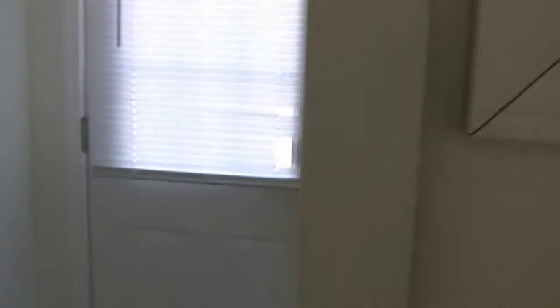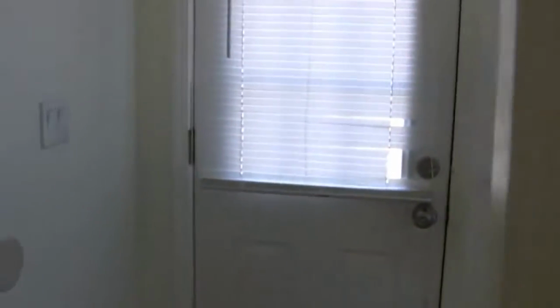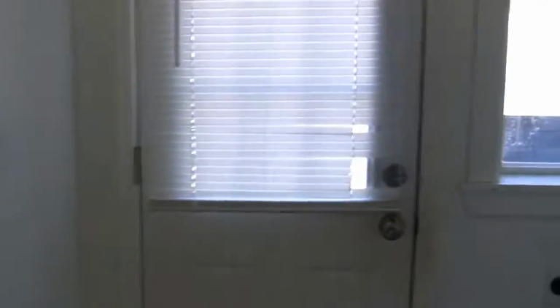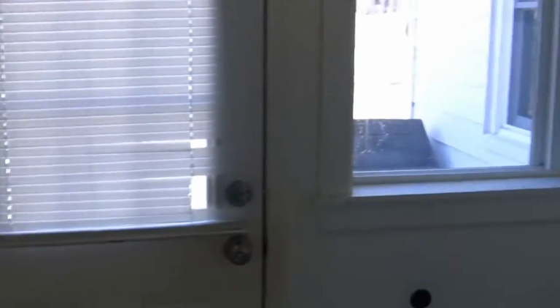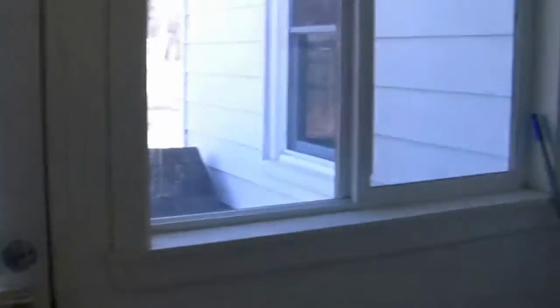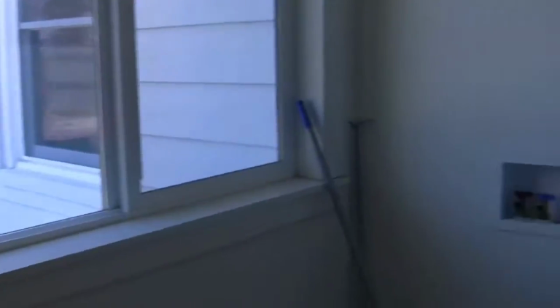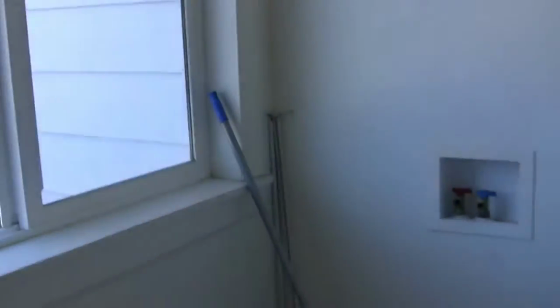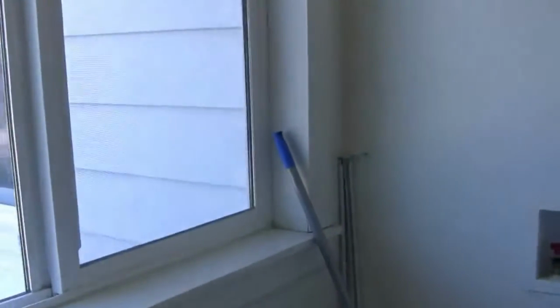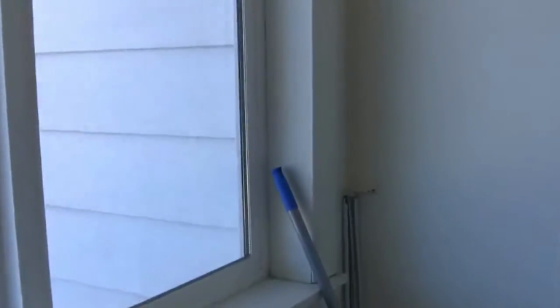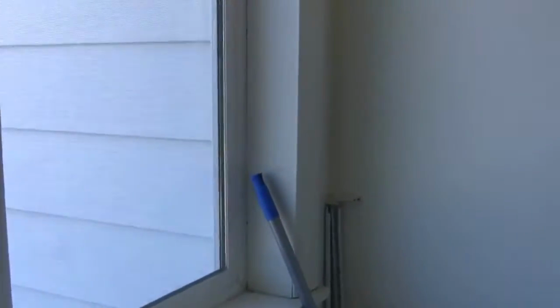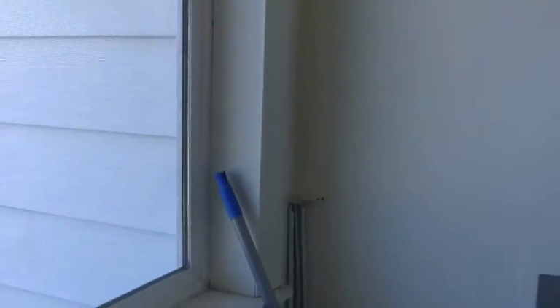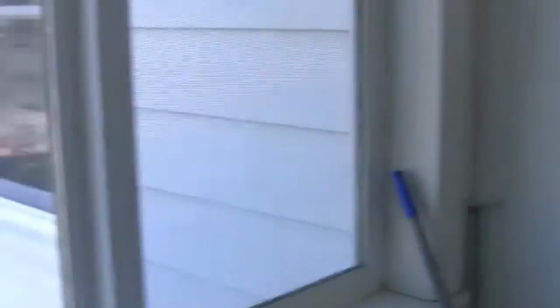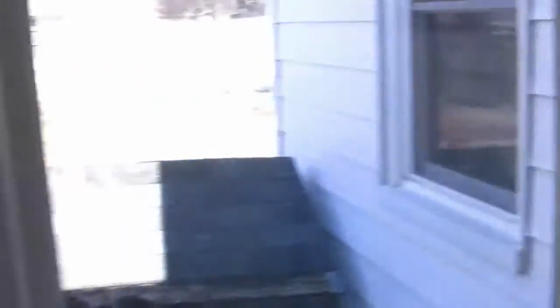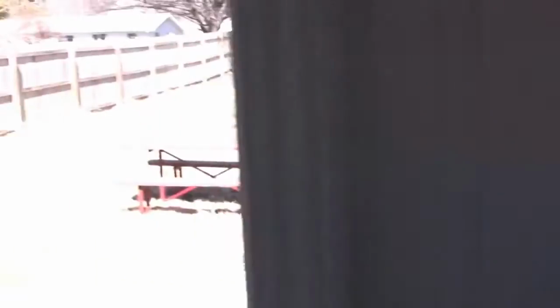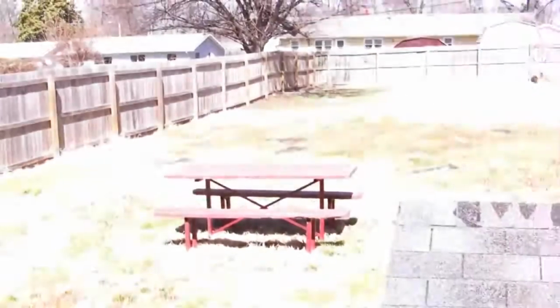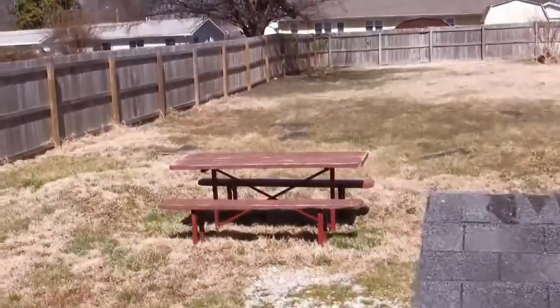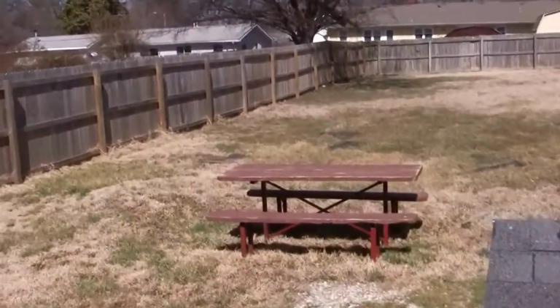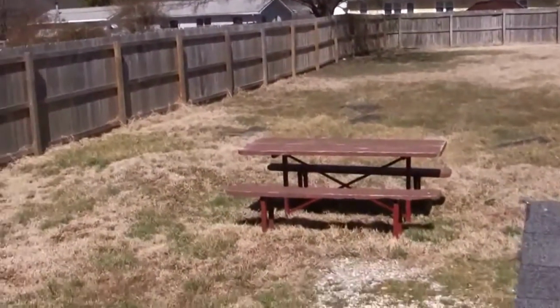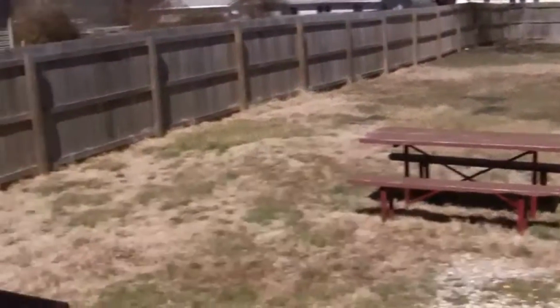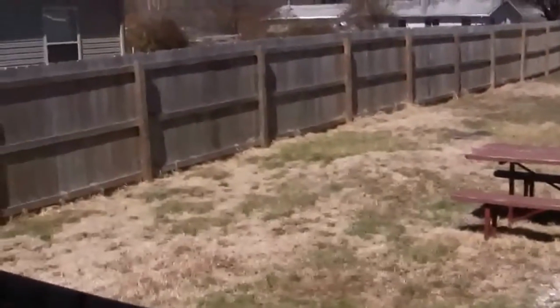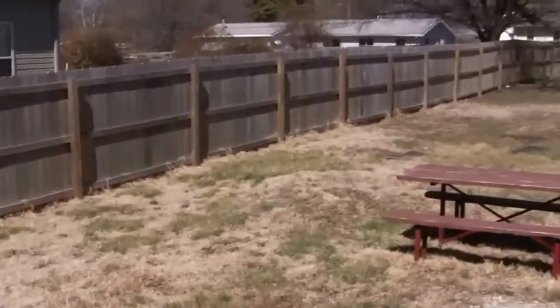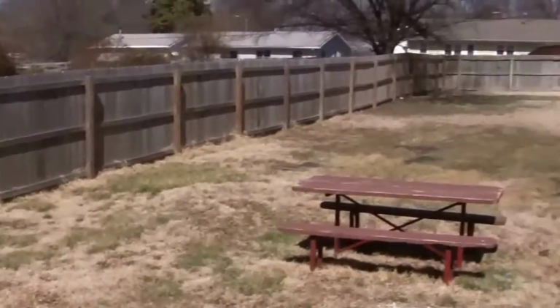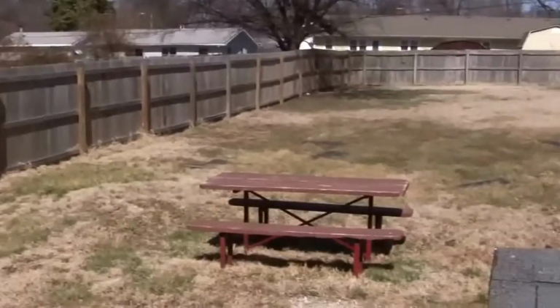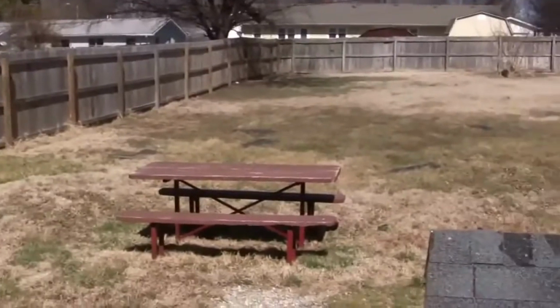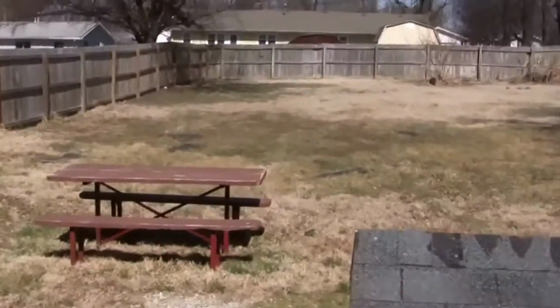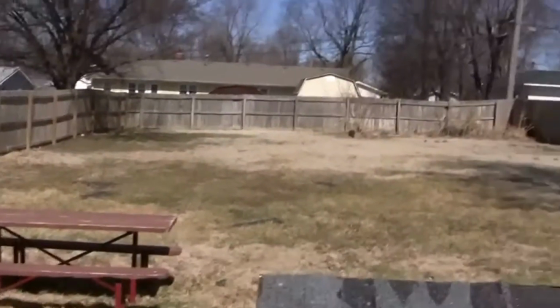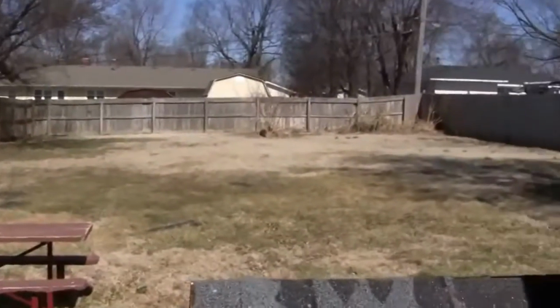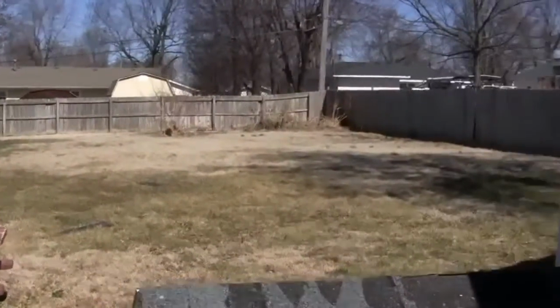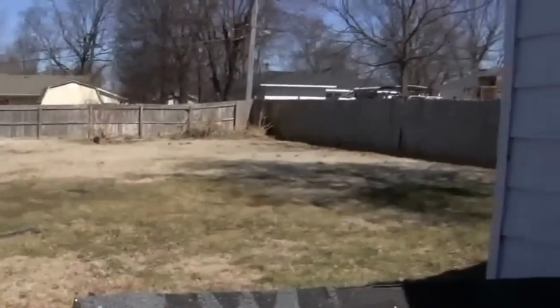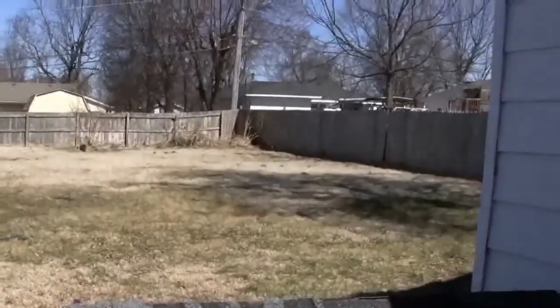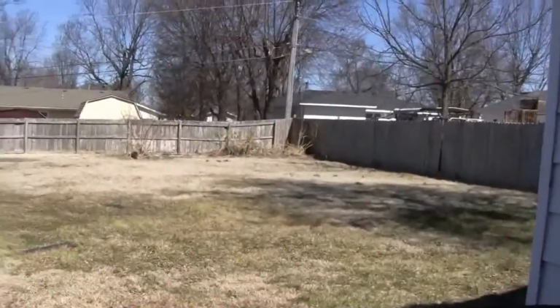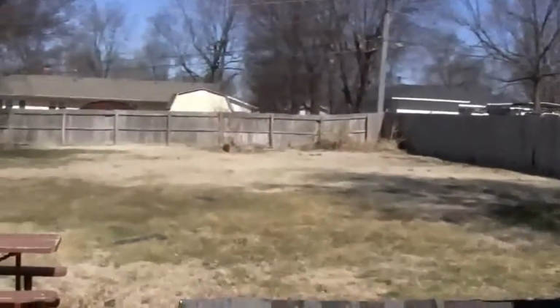This is your hot water heater and your little mudroom back here. Just wanted to show you the backyard real quick — it is a fully fenced yard, great-sized yard.